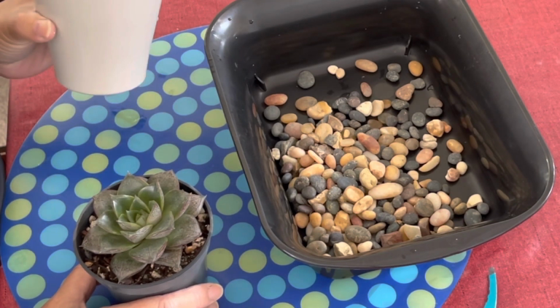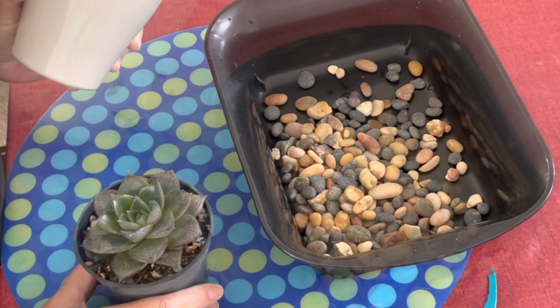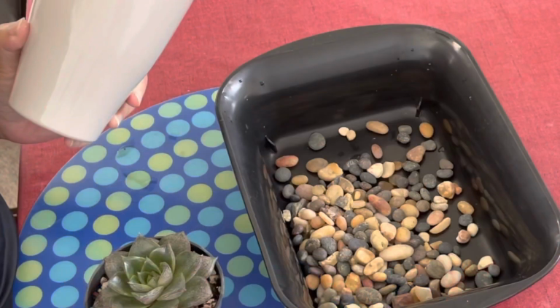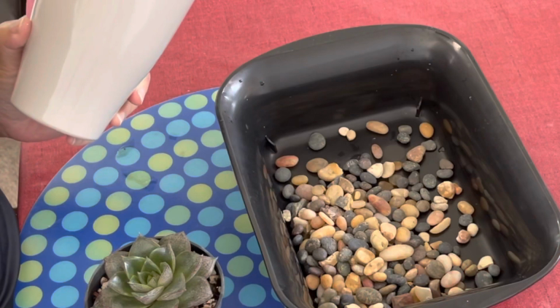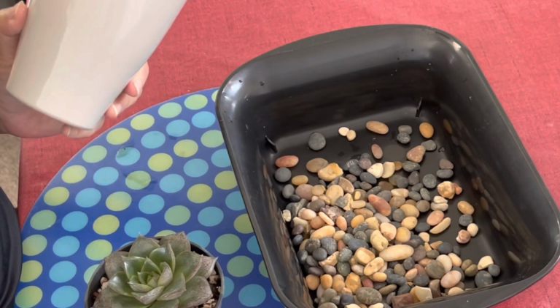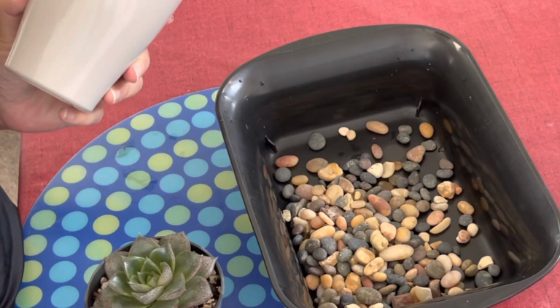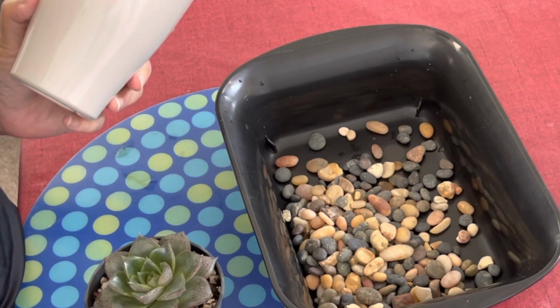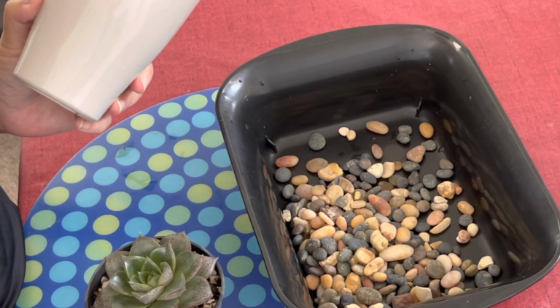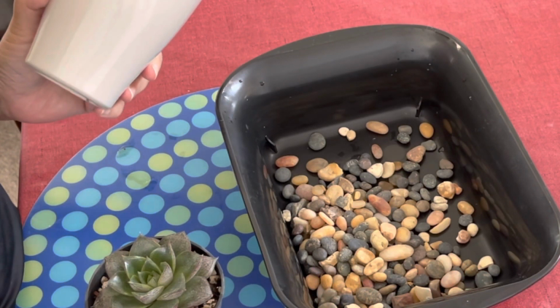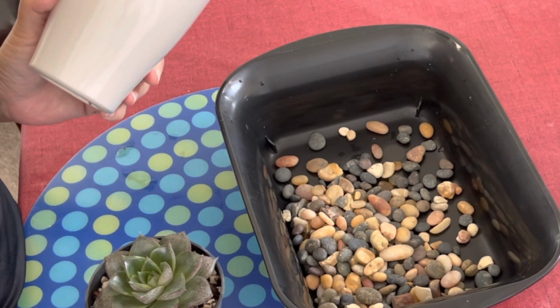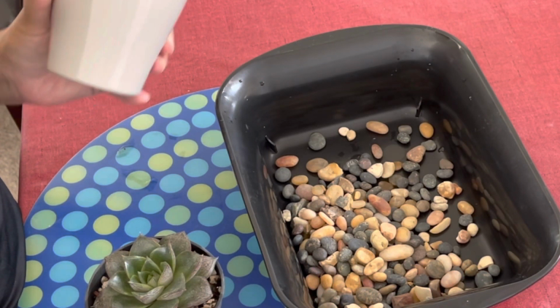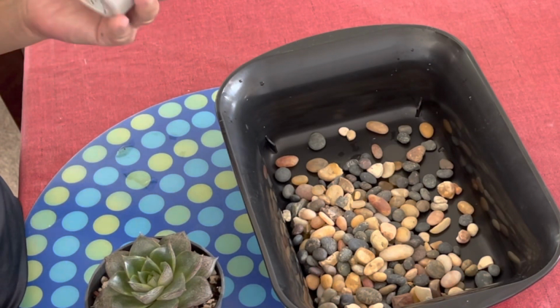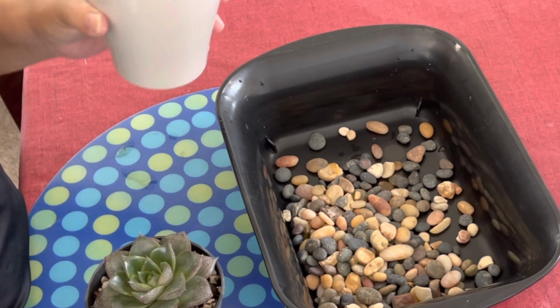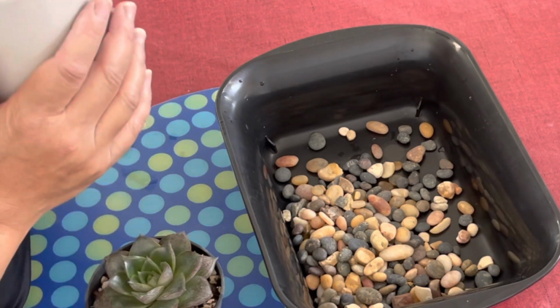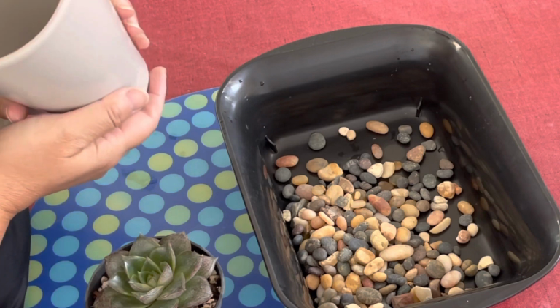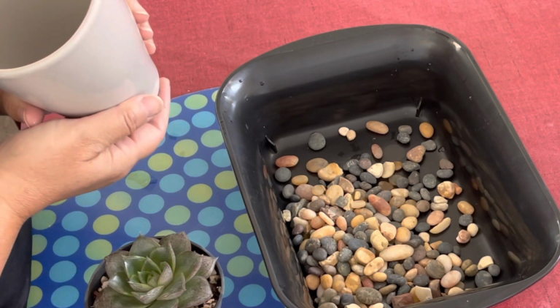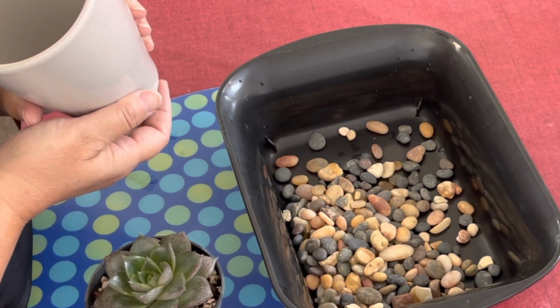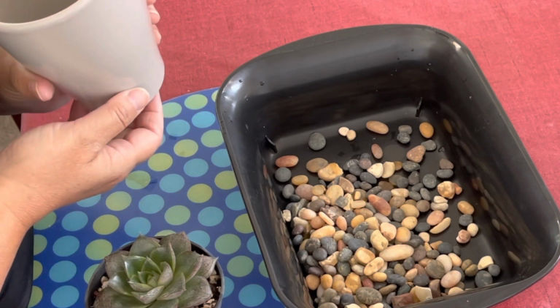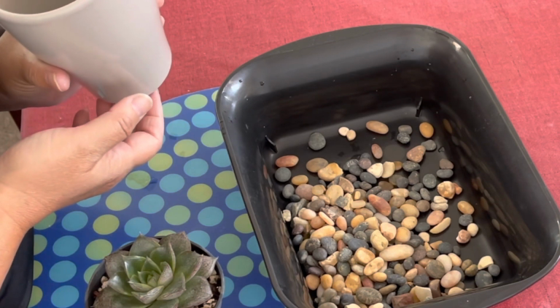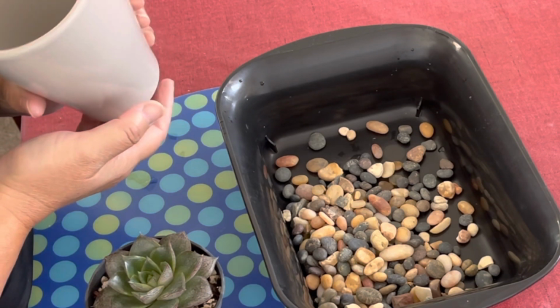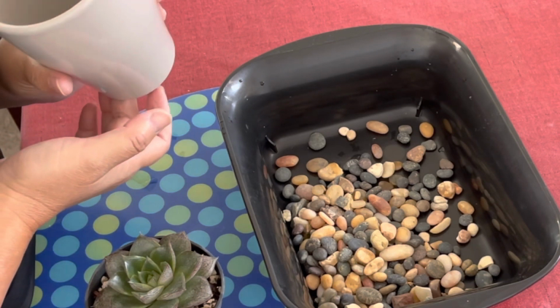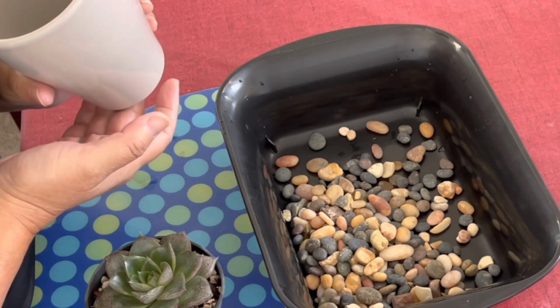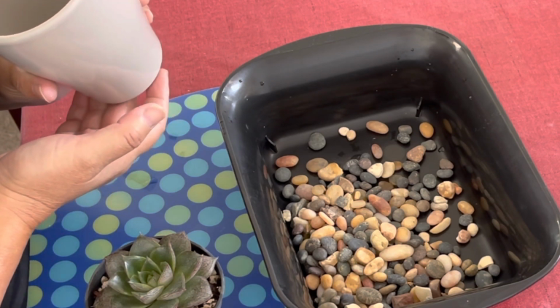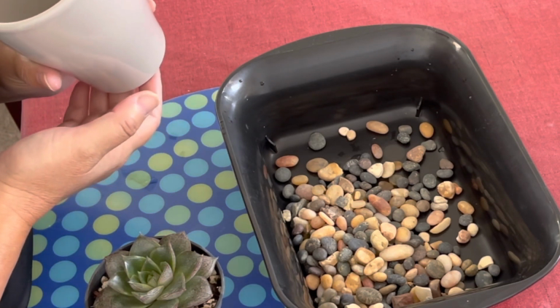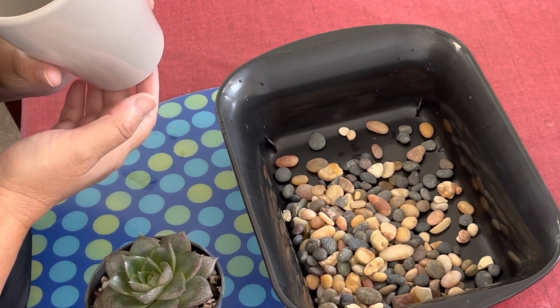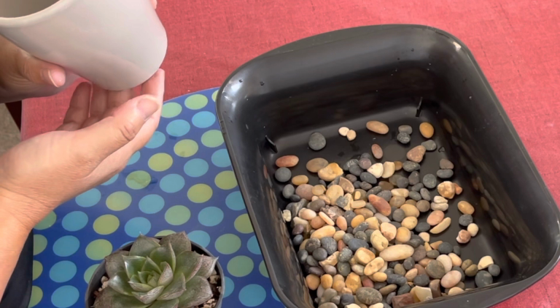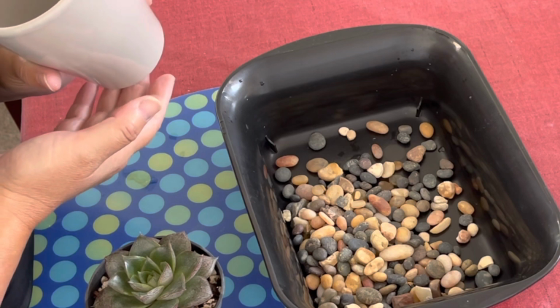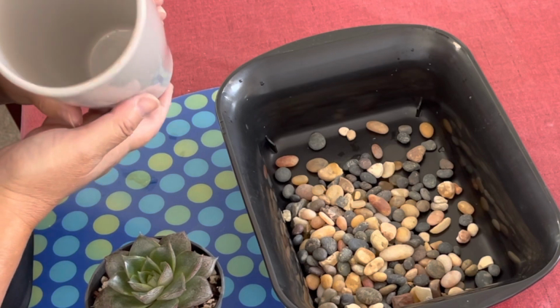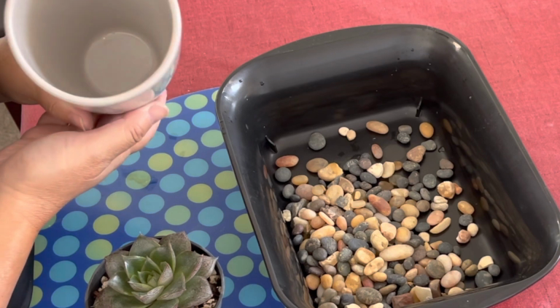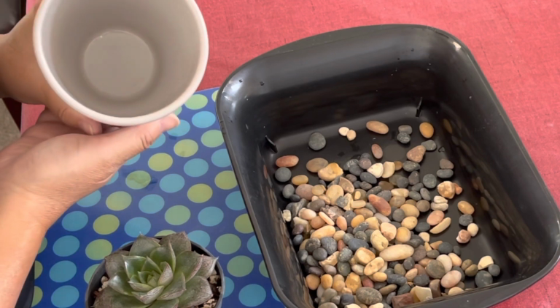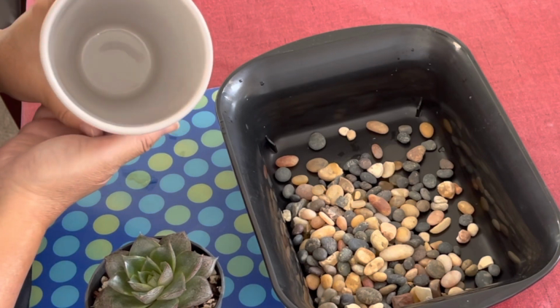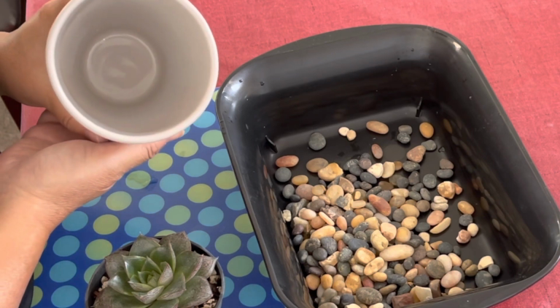You just don't know what to do. In this case, I have this cute contemporary pot — I like it and I don't want to drill a hole in it — so I'm going to go ahead and show you what I do.